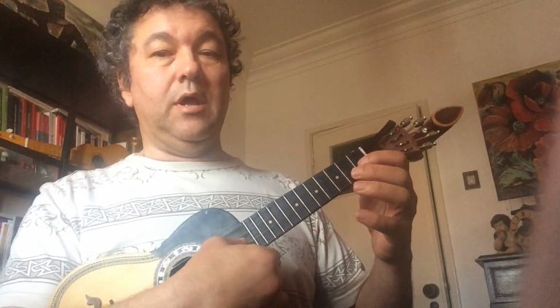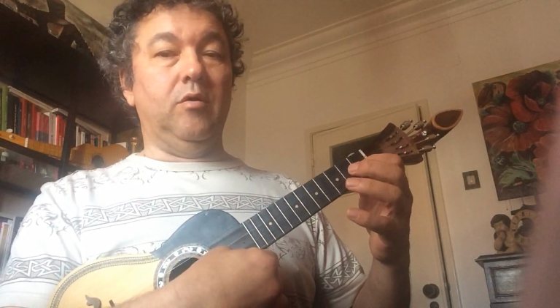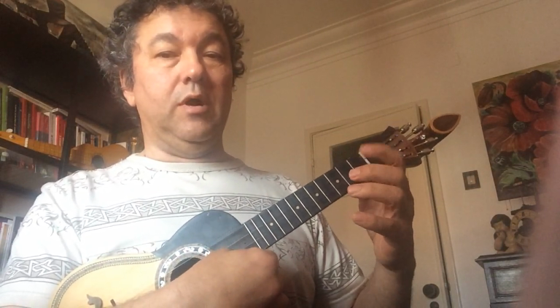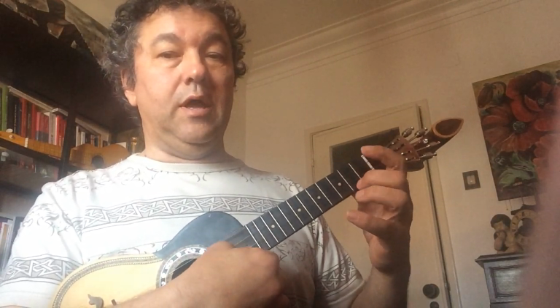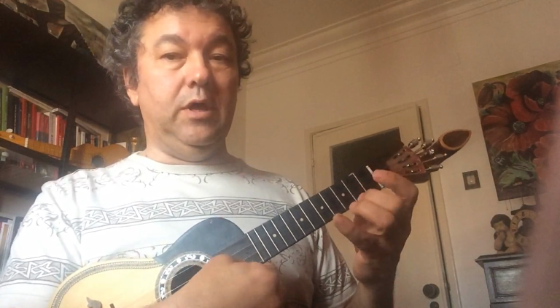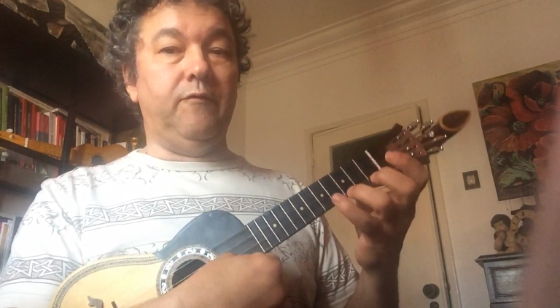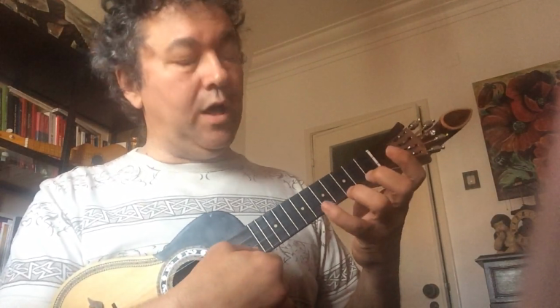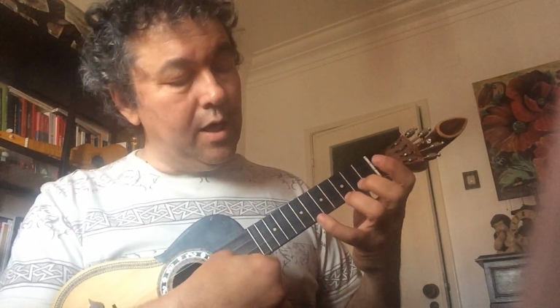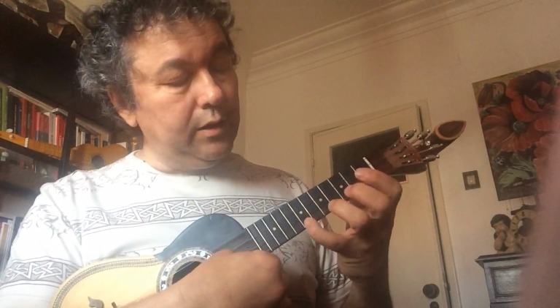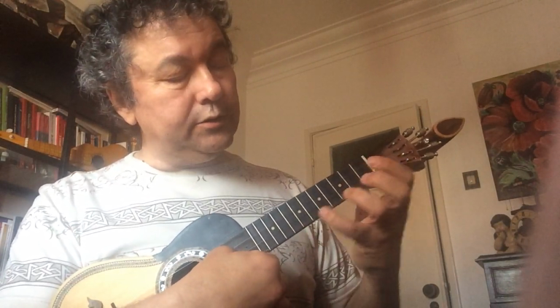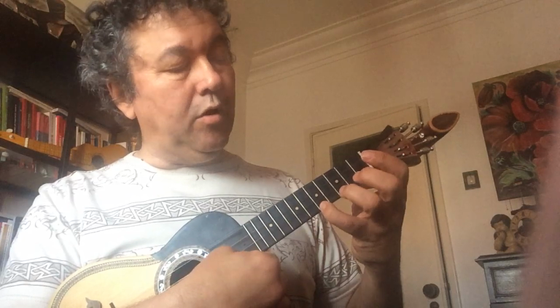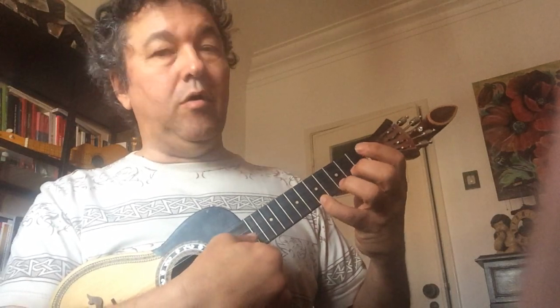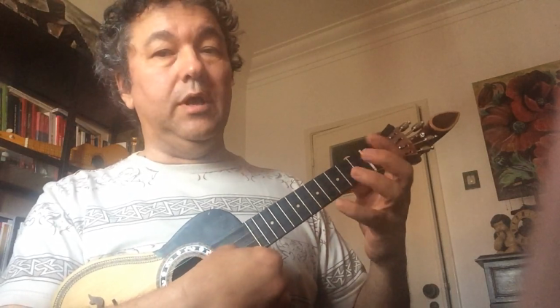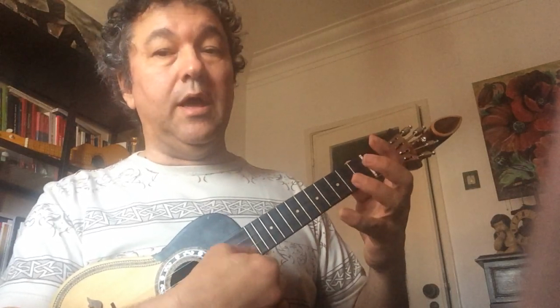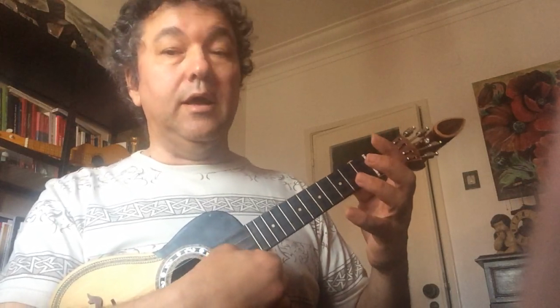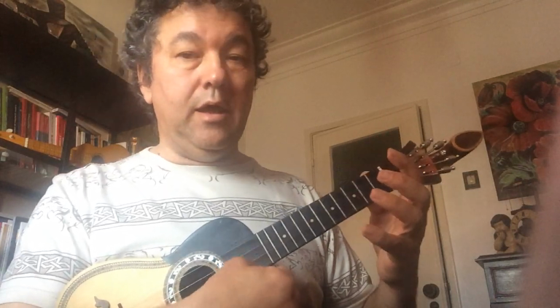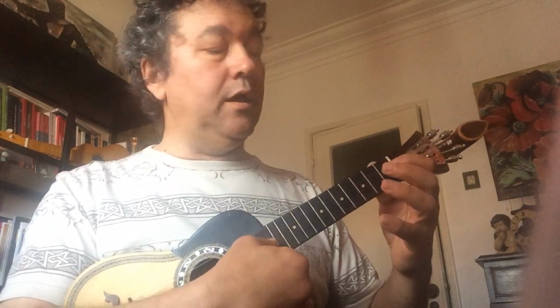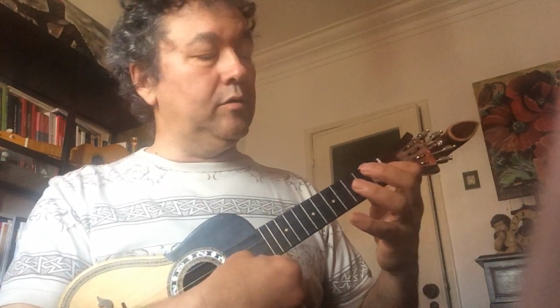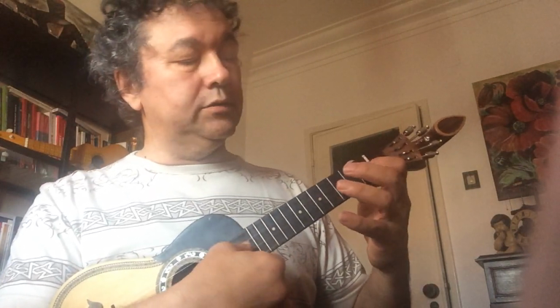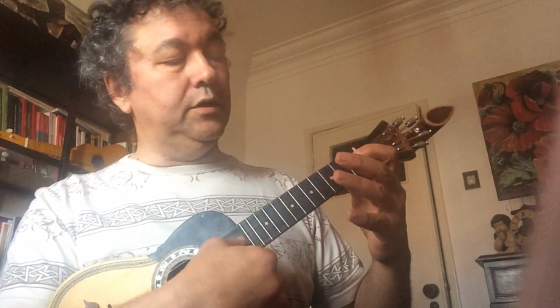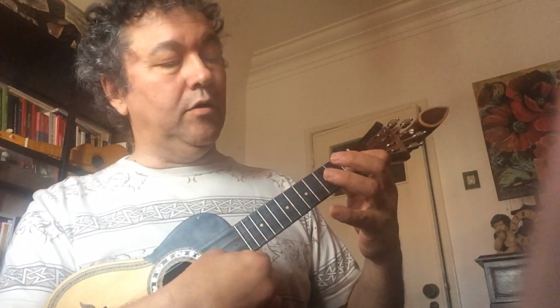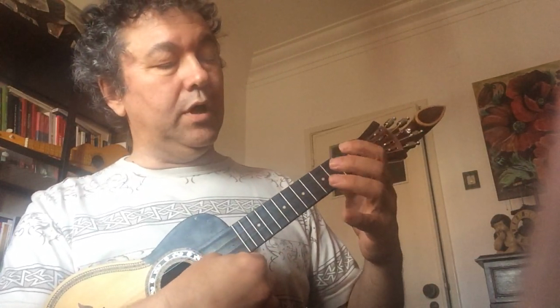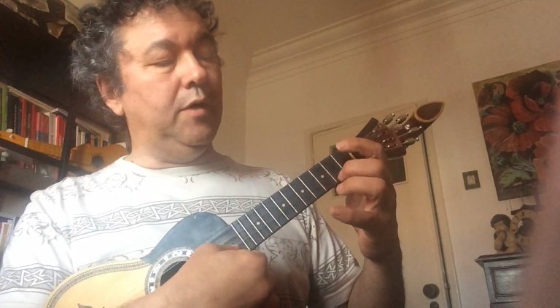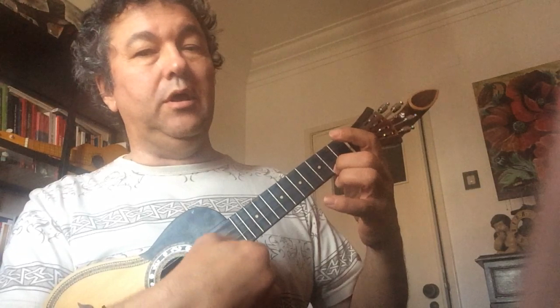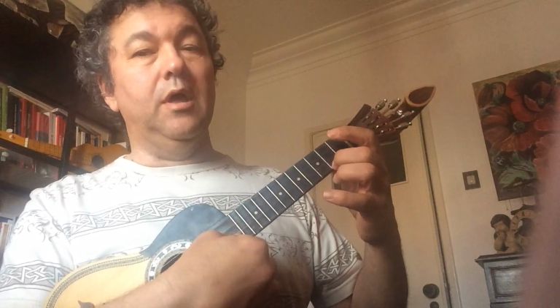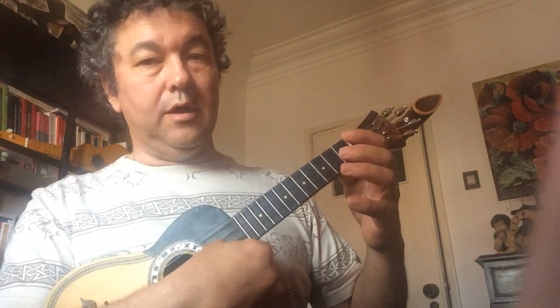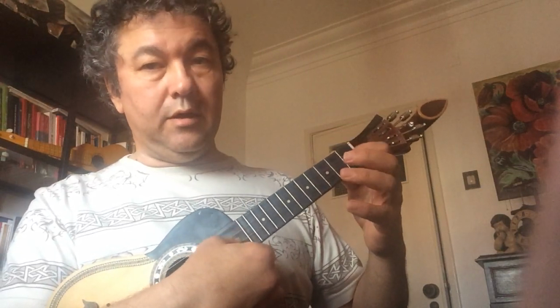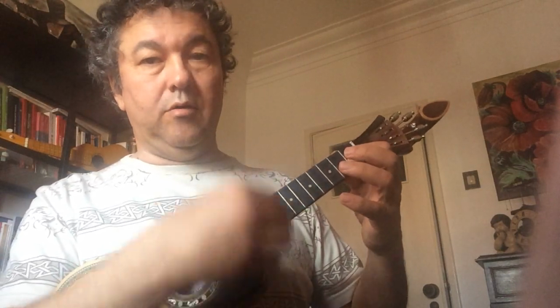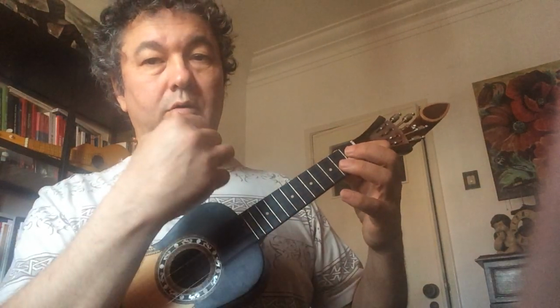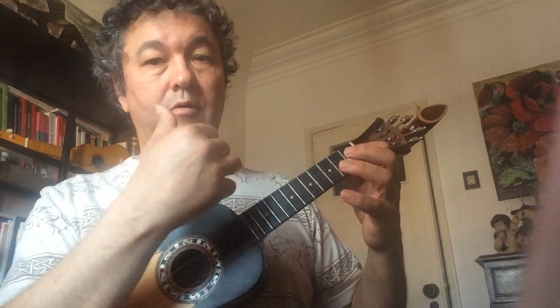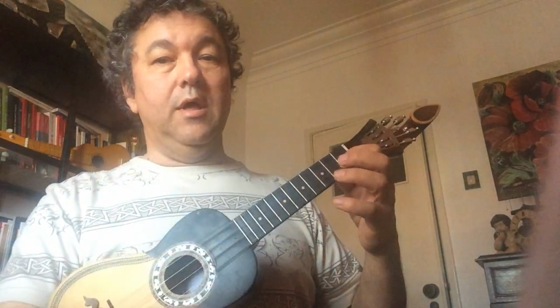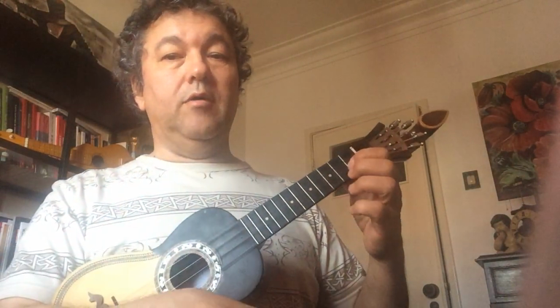Ré, Dó, Ré, Mi, Fa, La, Sol. Ré, Ré, Dó, Si, Dó, Ré, Mi, Ré, Dó. Agora, melodia mais harmonia.